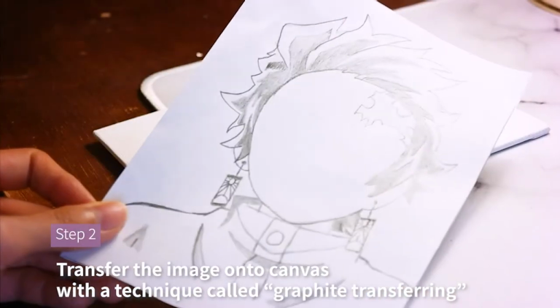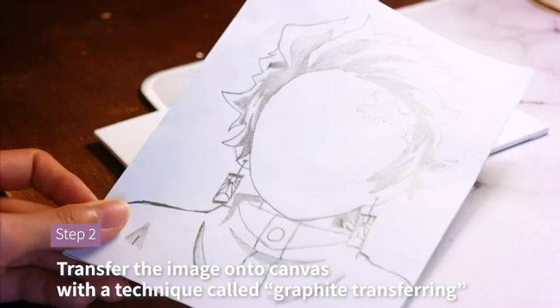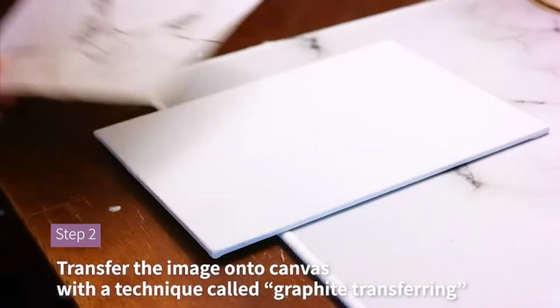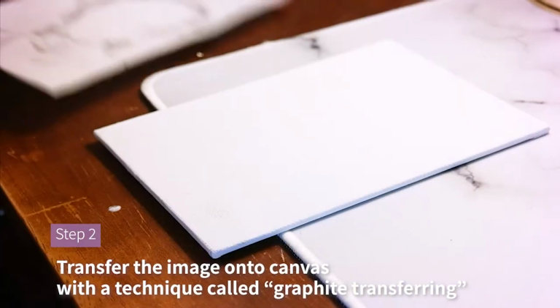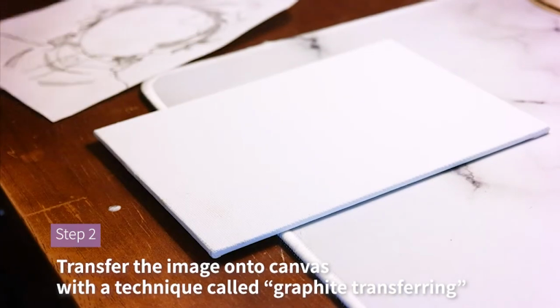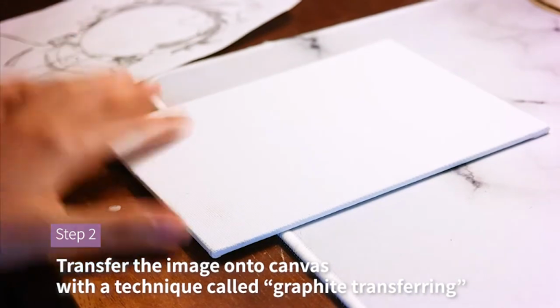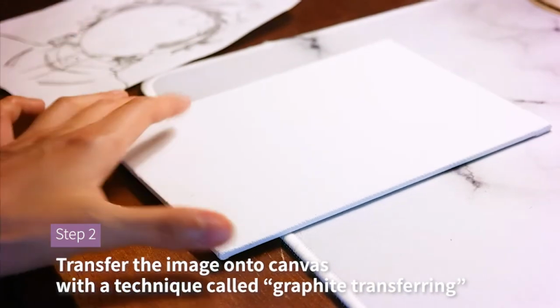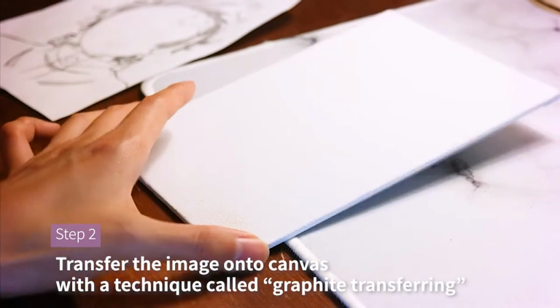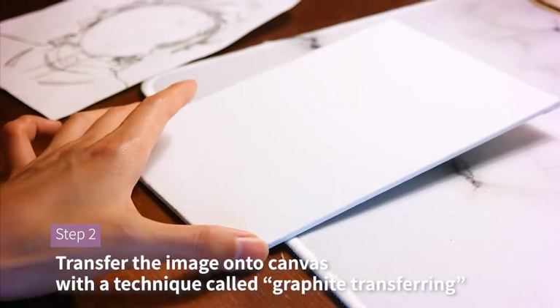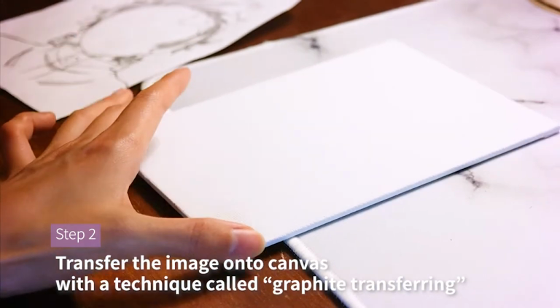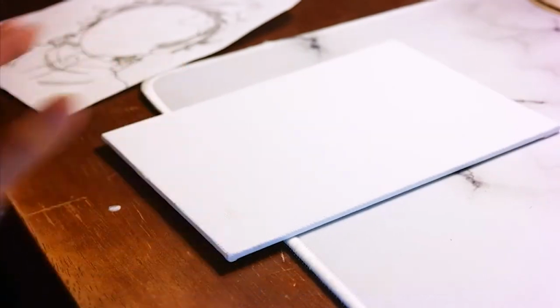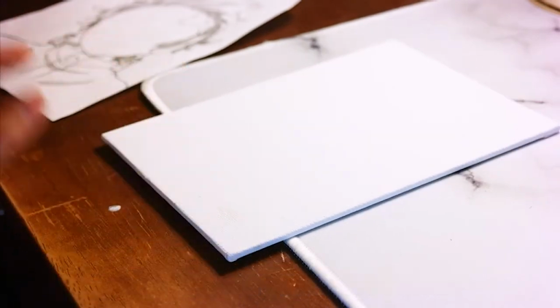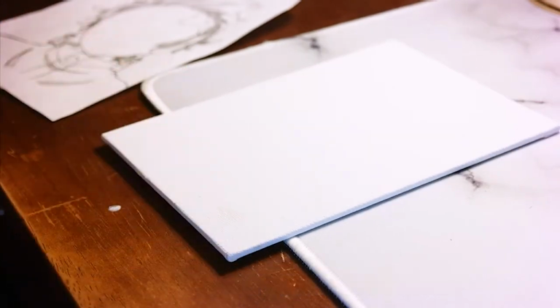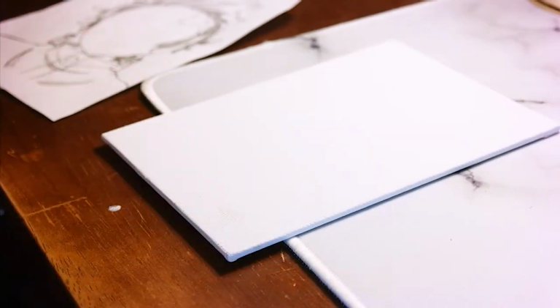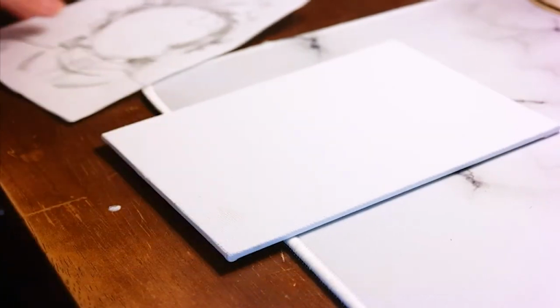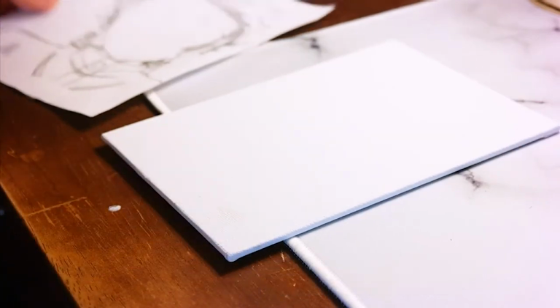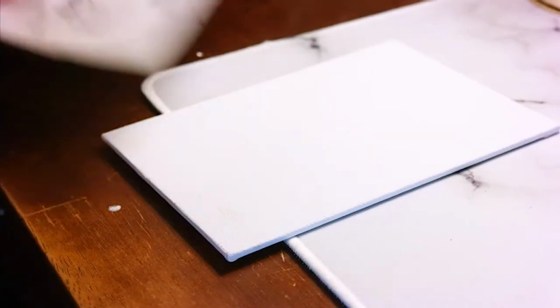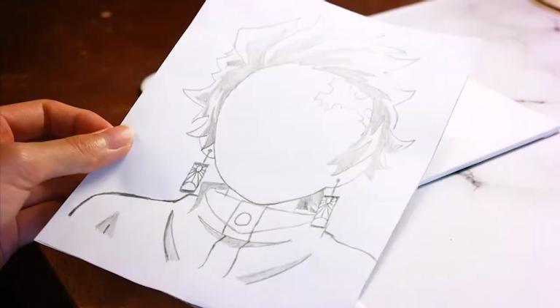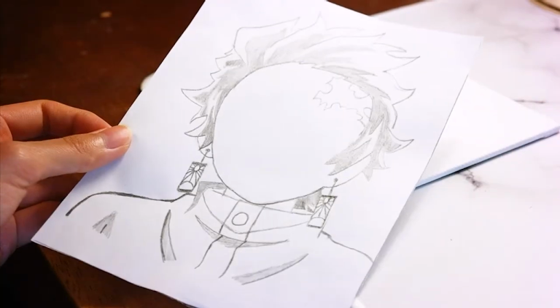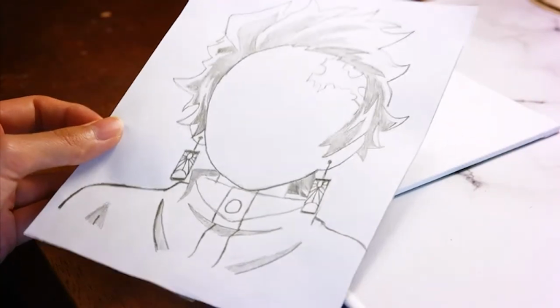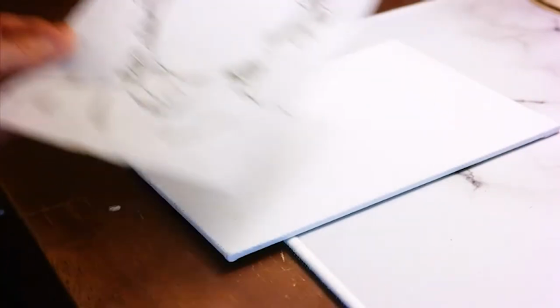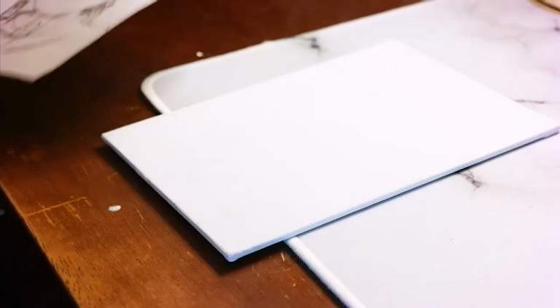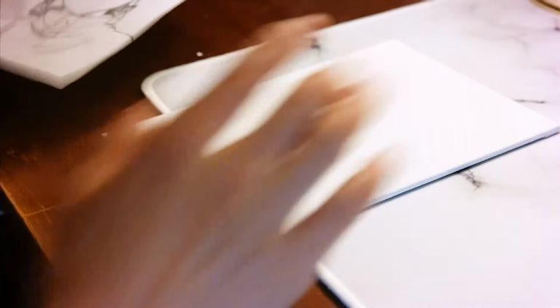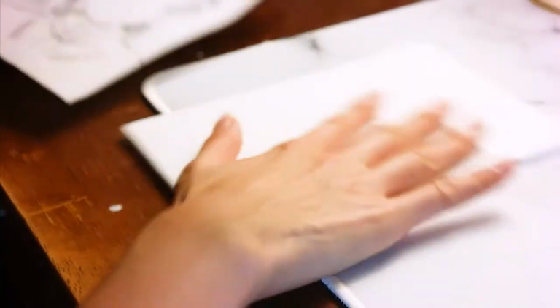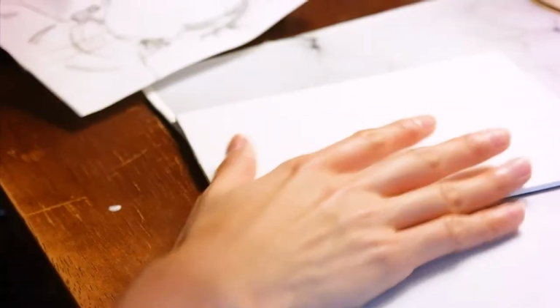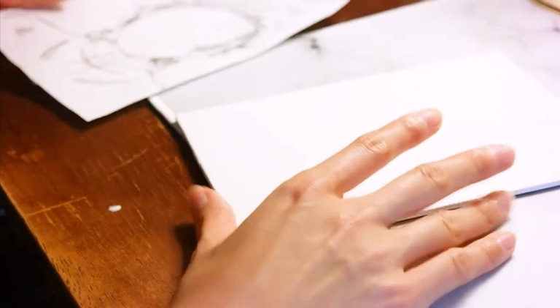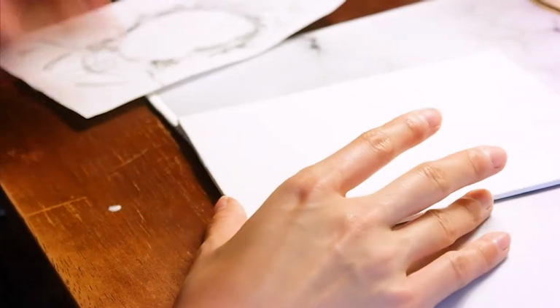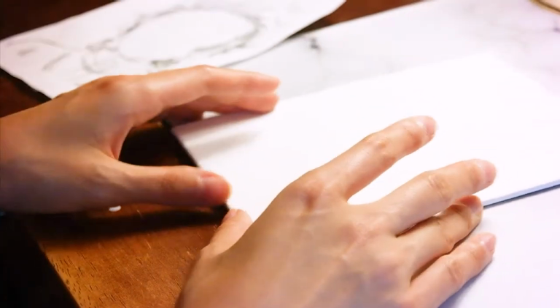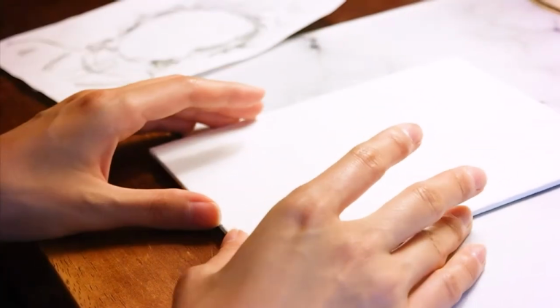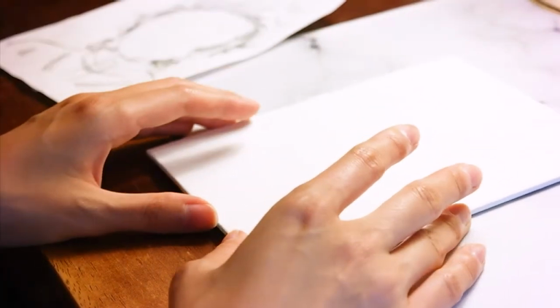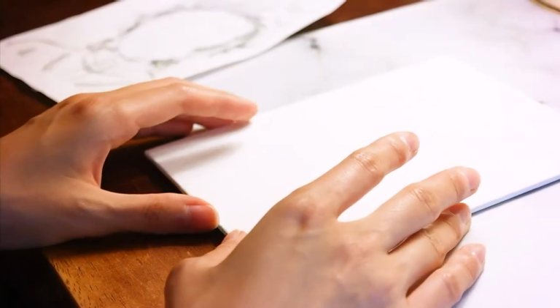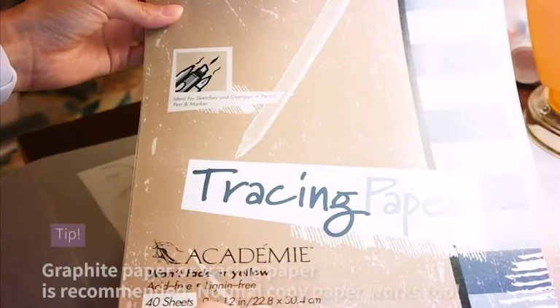Next, transfer your drawing onto canvas. I'm using a technique called graphite transferring. This process will be easier if you have graphite paper, but if you don't have any, I will teach you how to DIY your own.